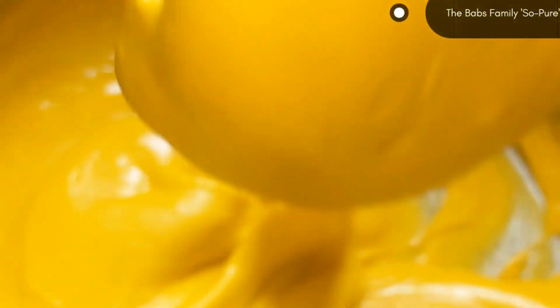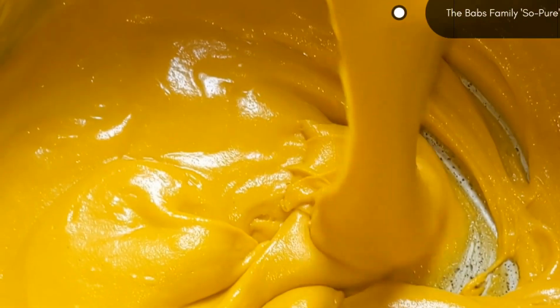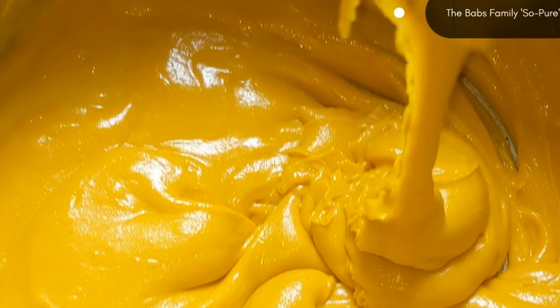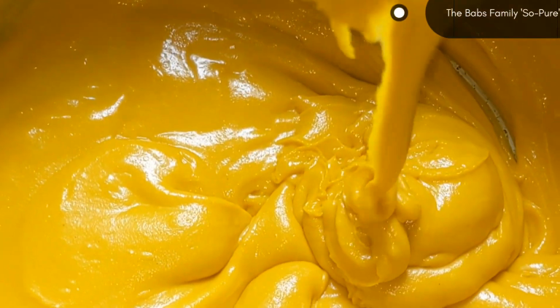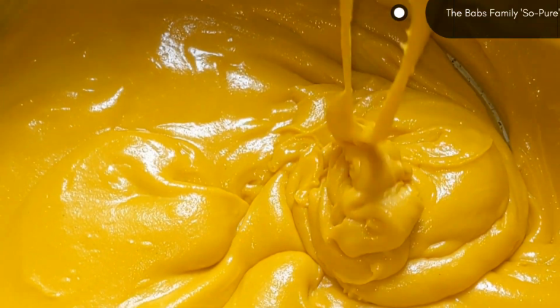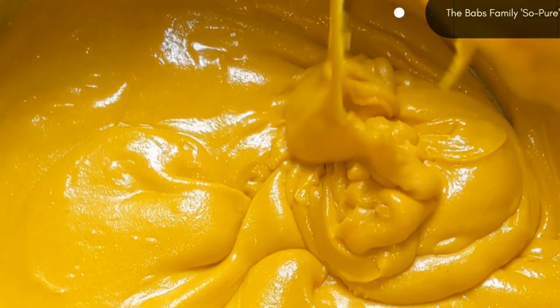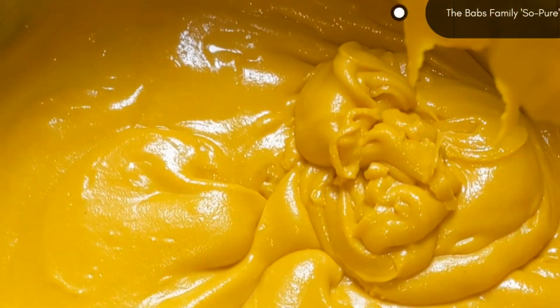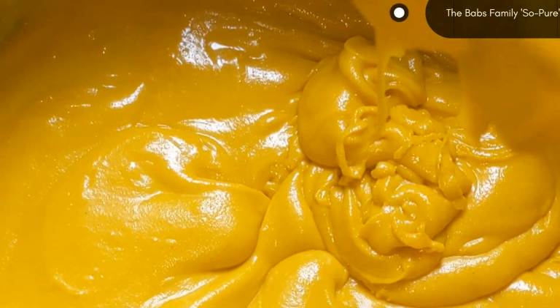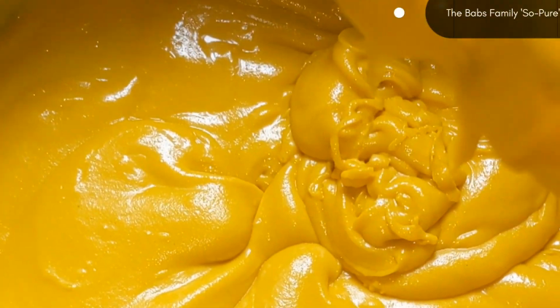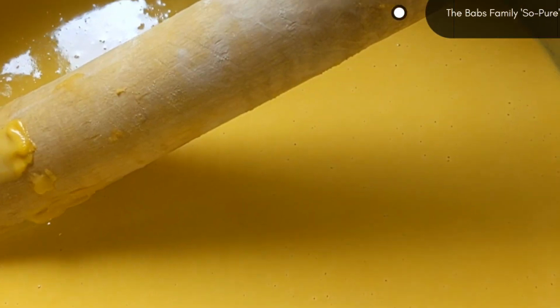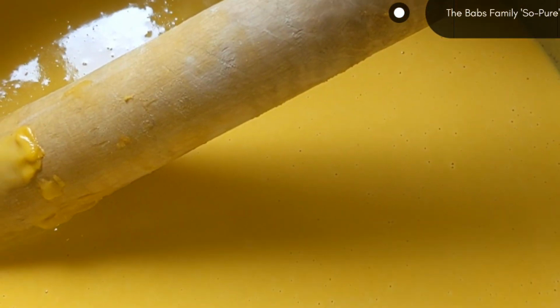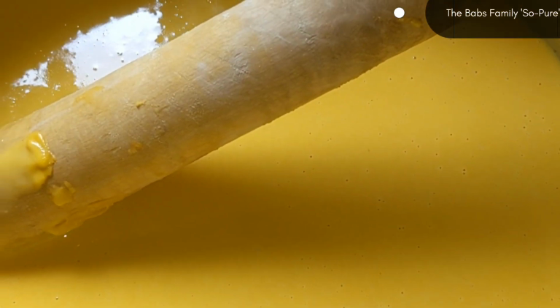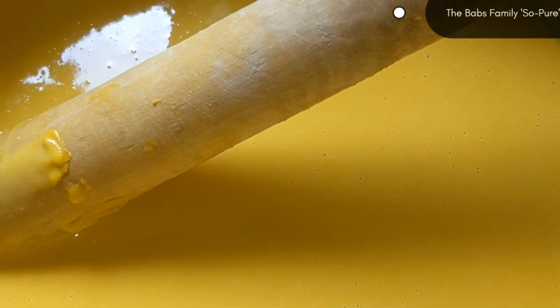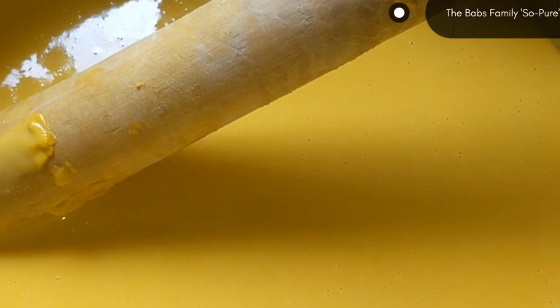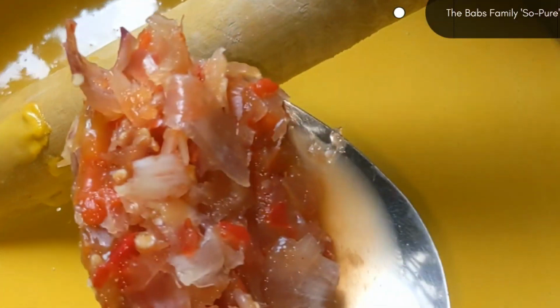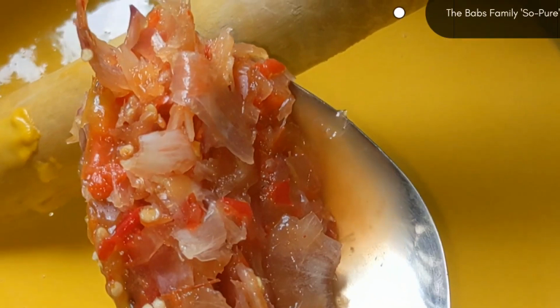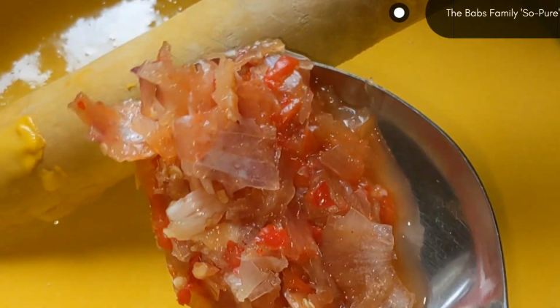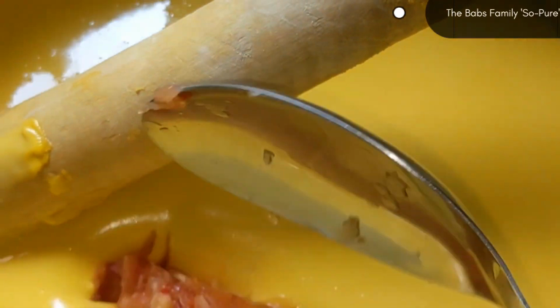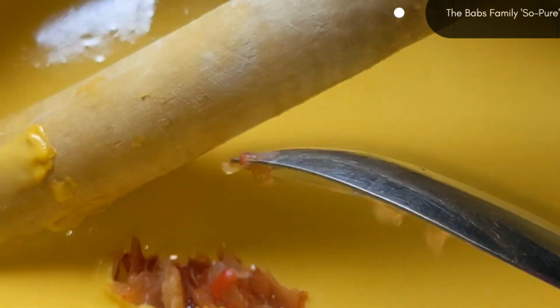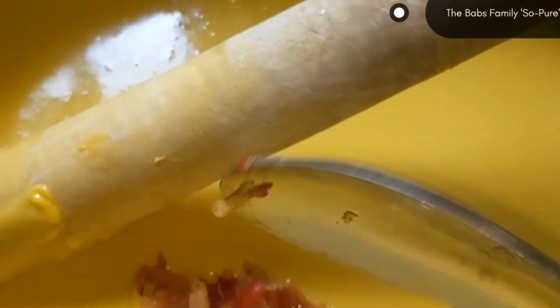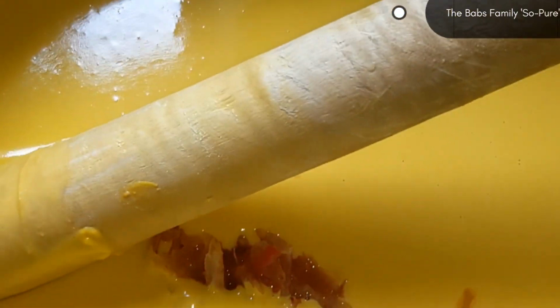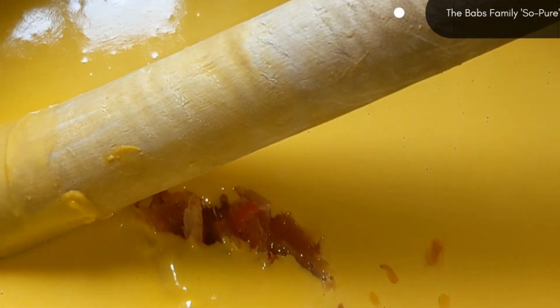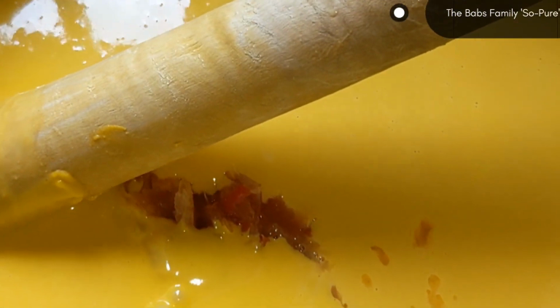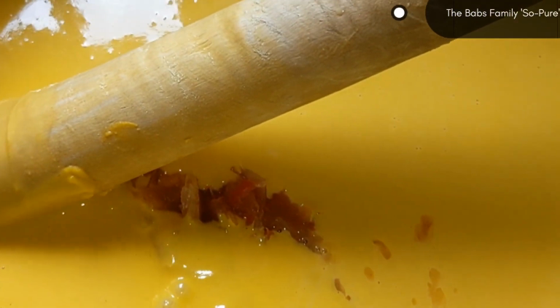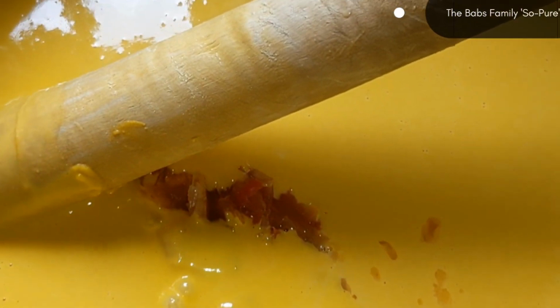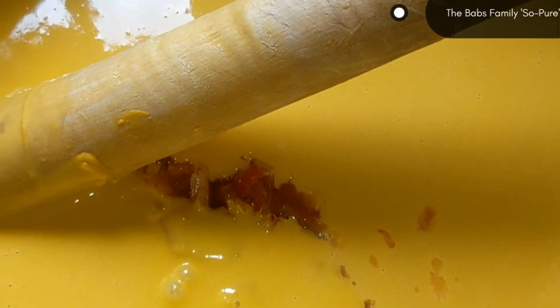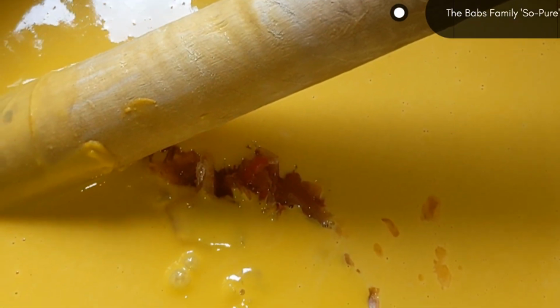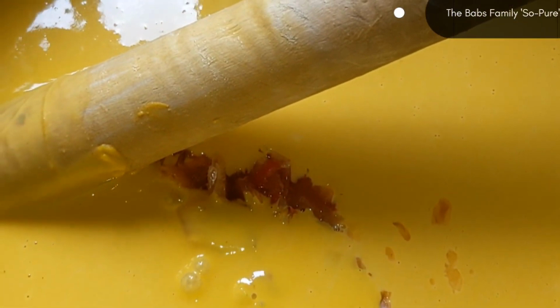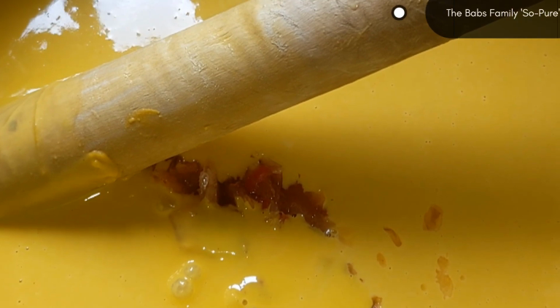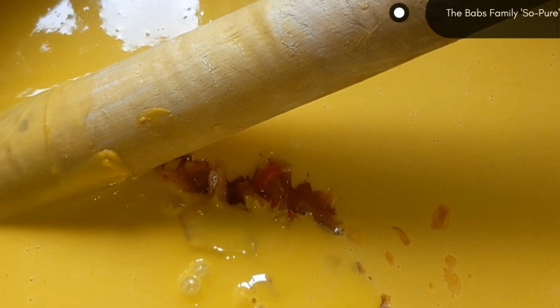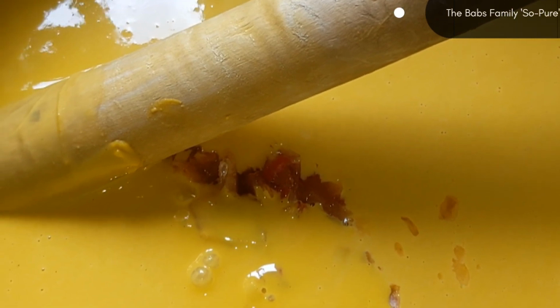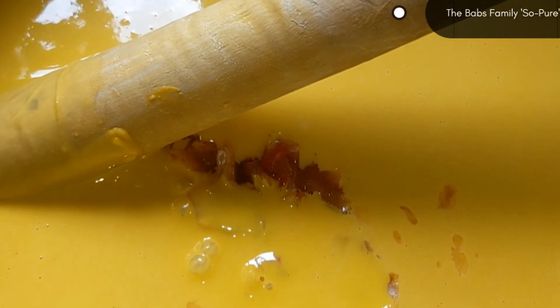As you can see, it is already creamy. At this point, I am going to add more water just to achieve my desired texture. After that, I am adding my onion and my pepper.